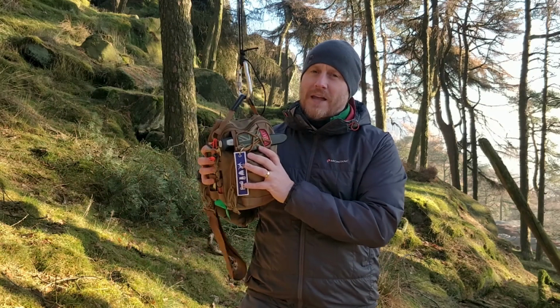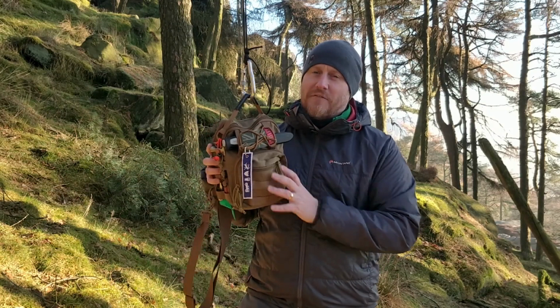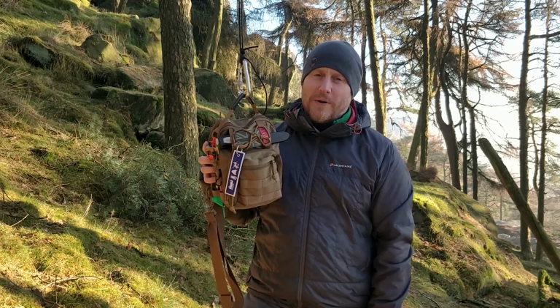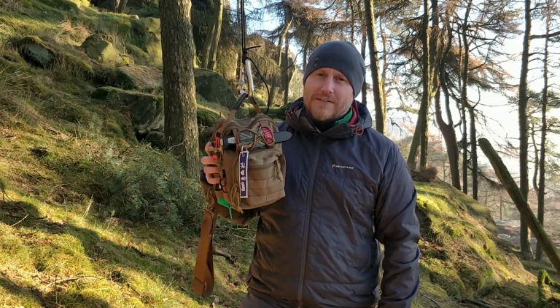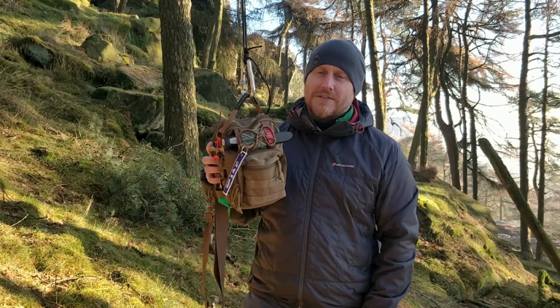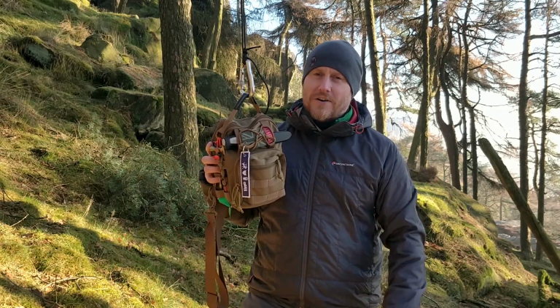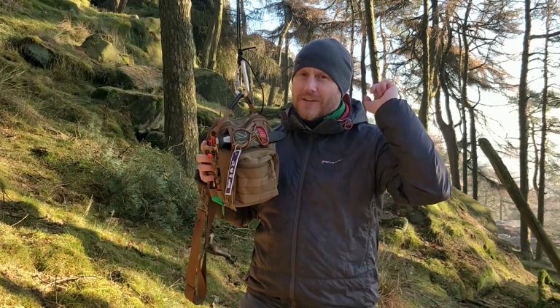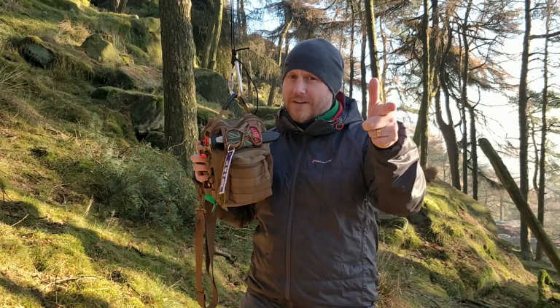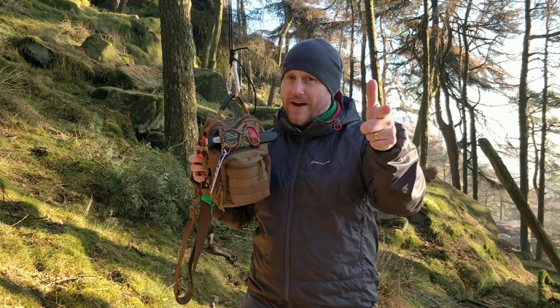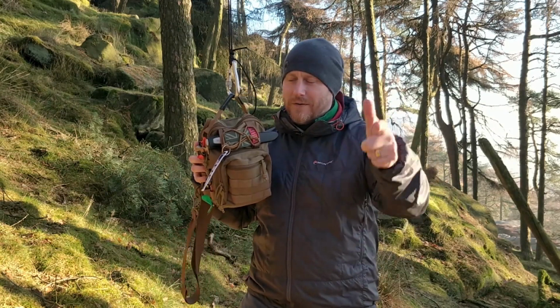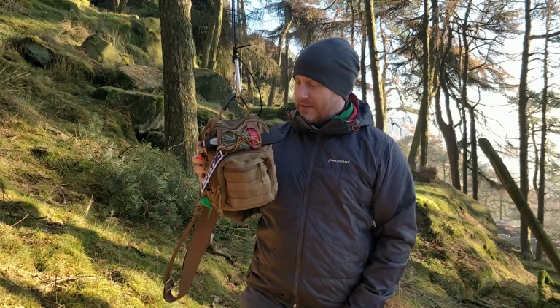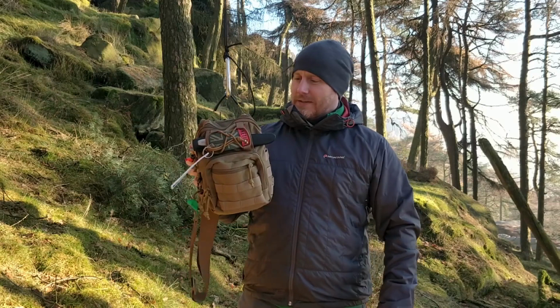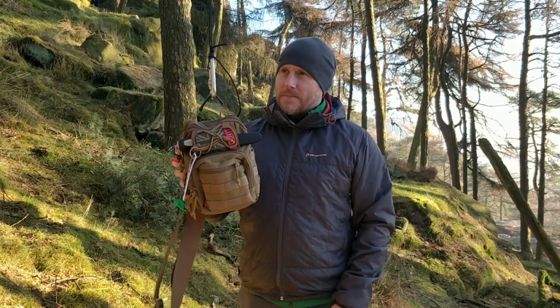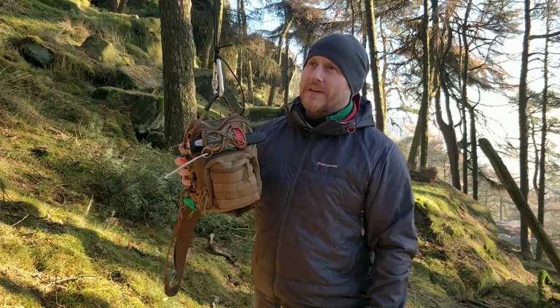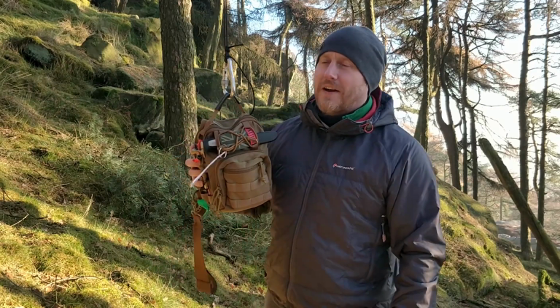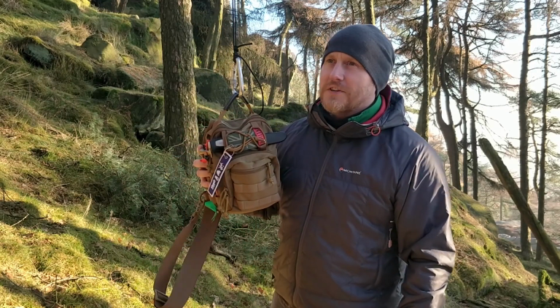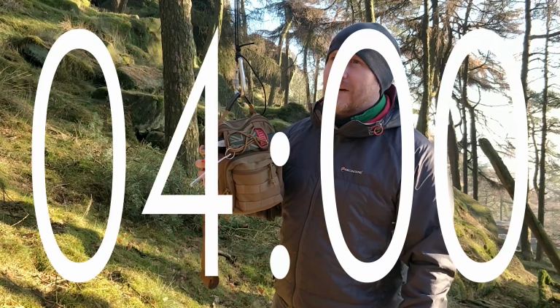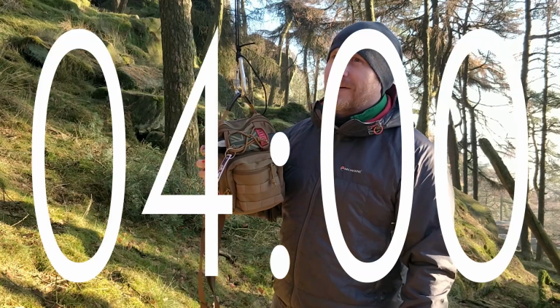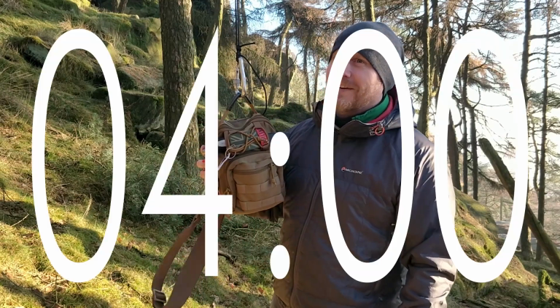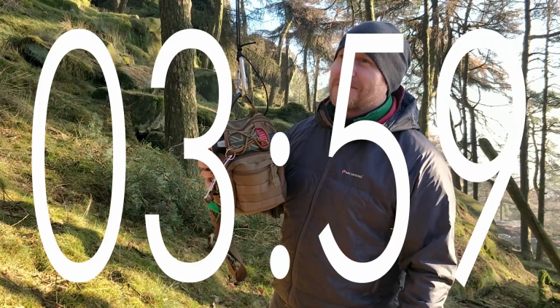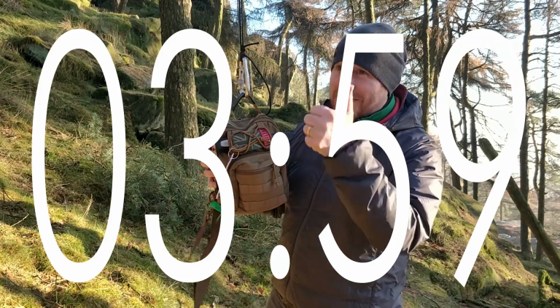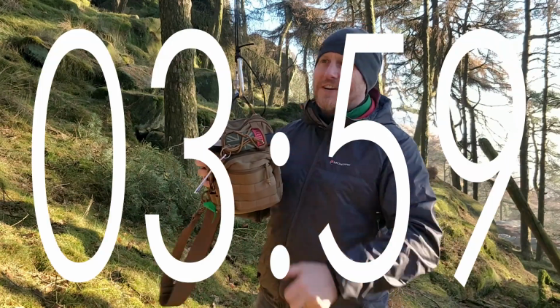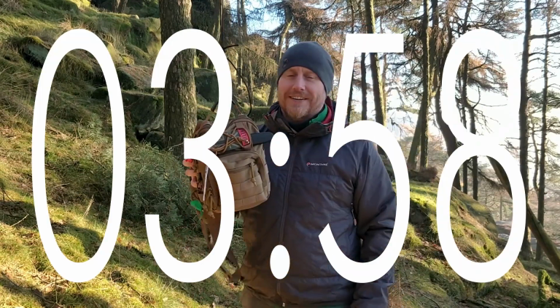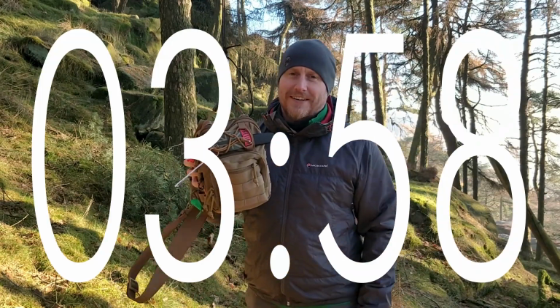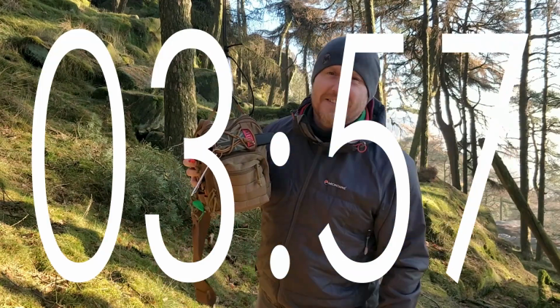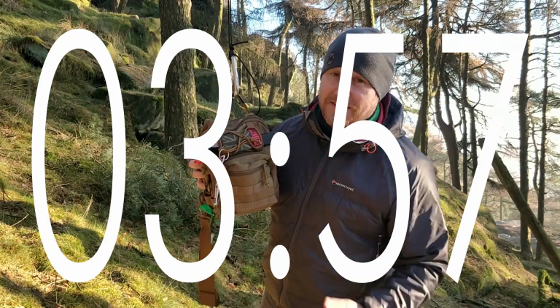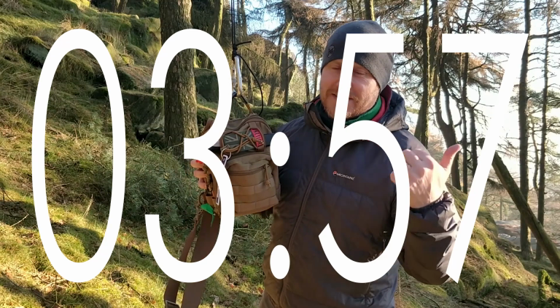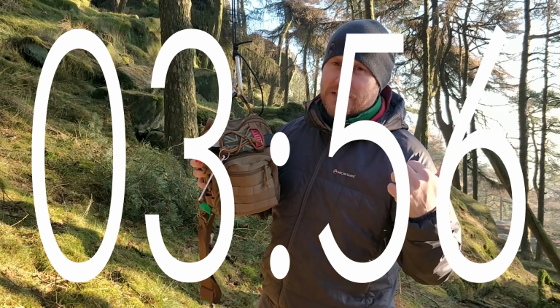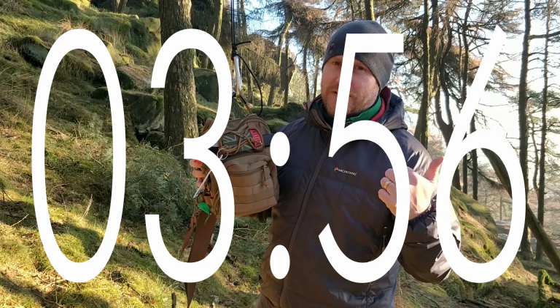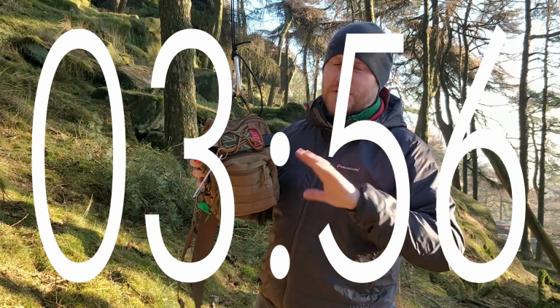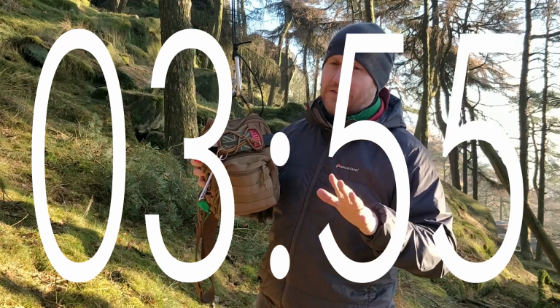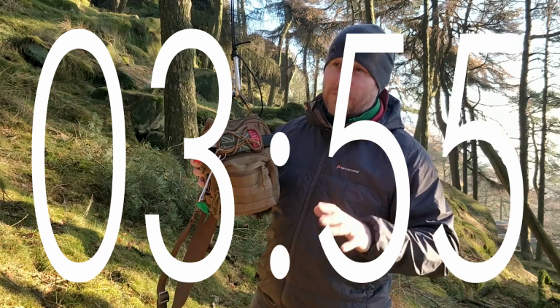And our 4 minutes starts now. Have you started the timer? I sacked her the last time we did this video because she didn't do it properly.